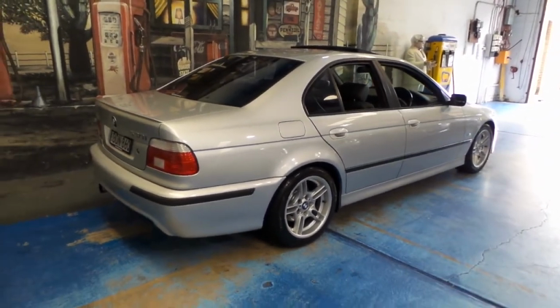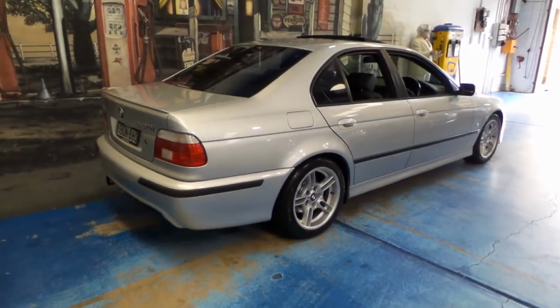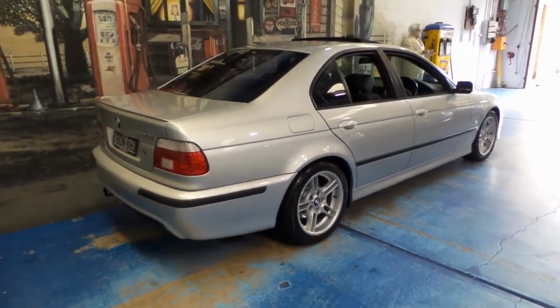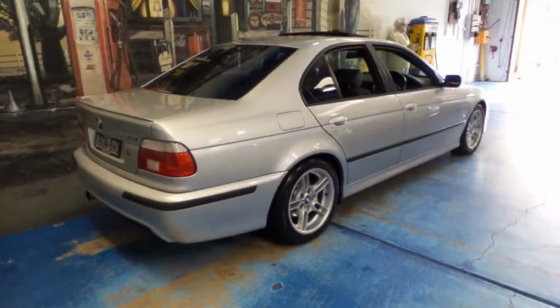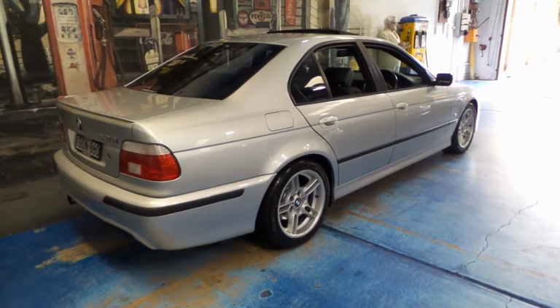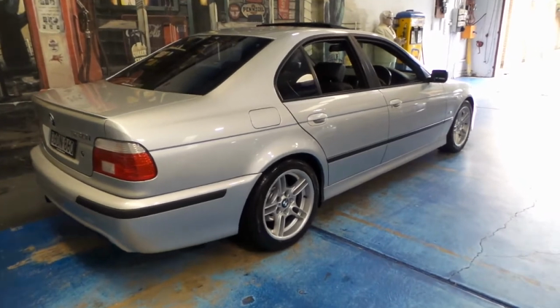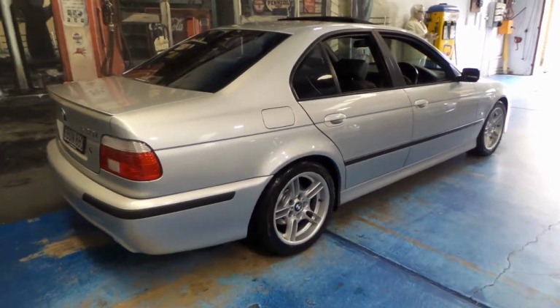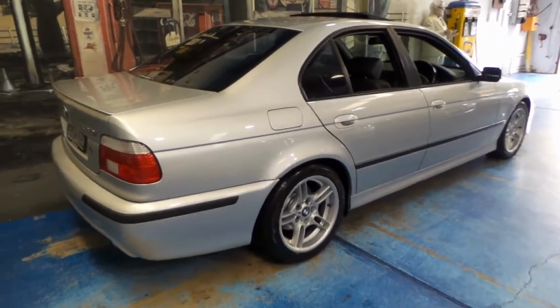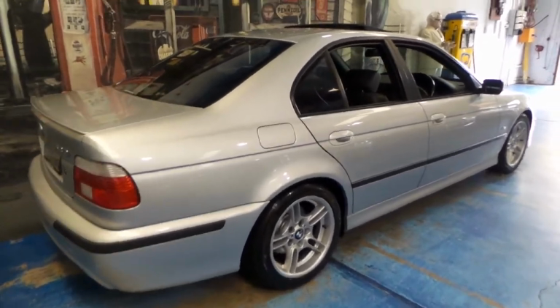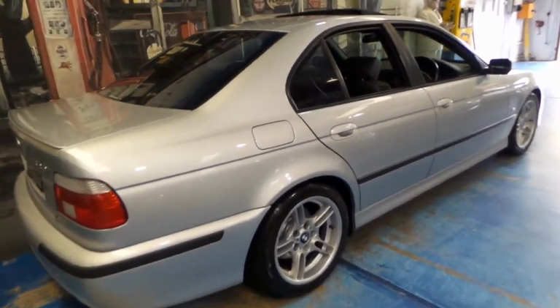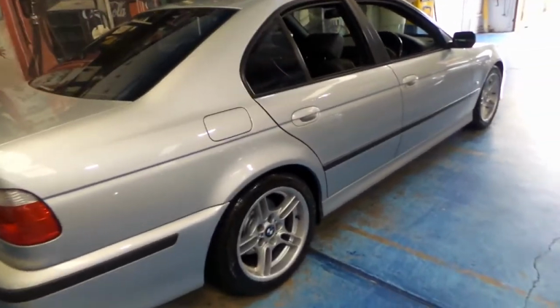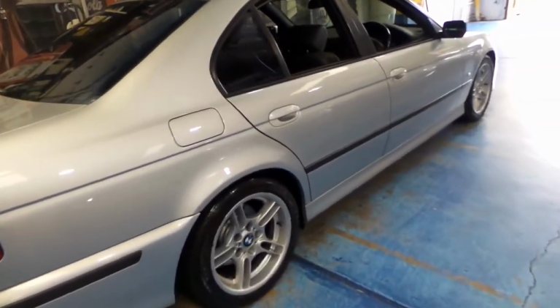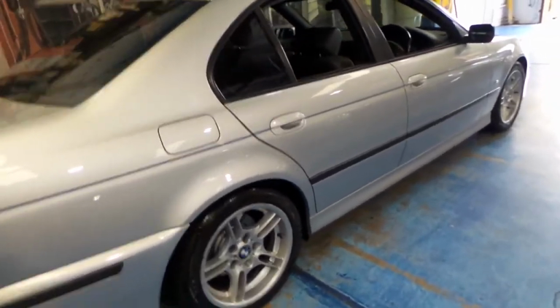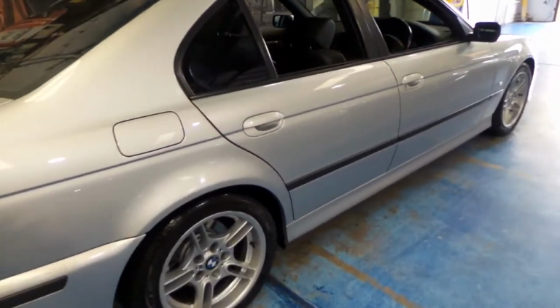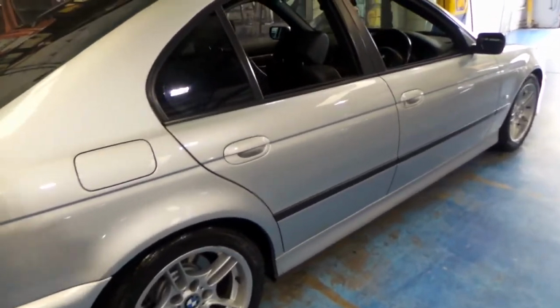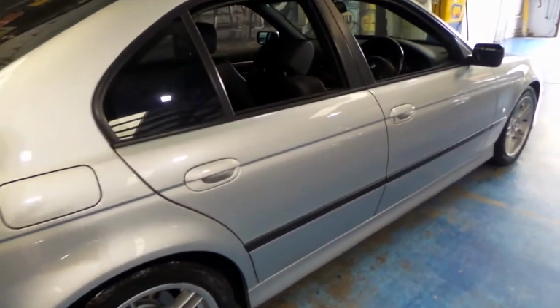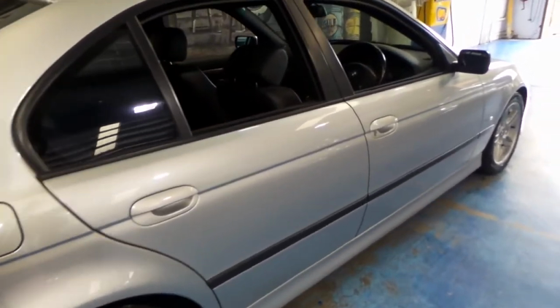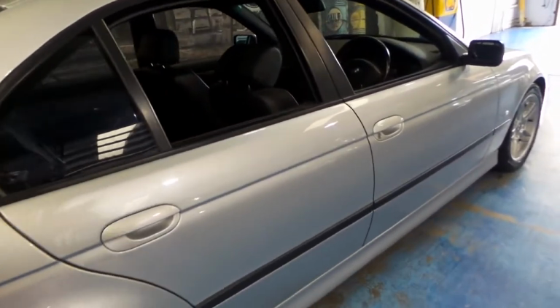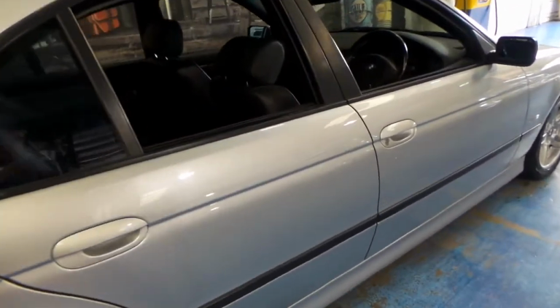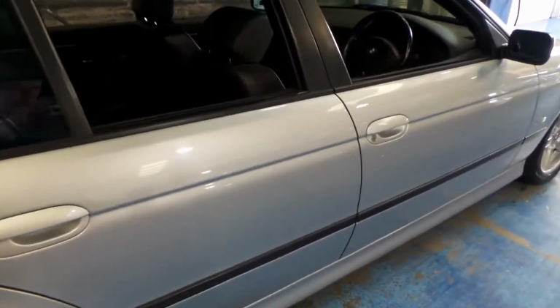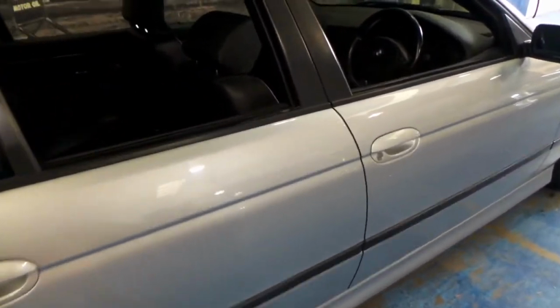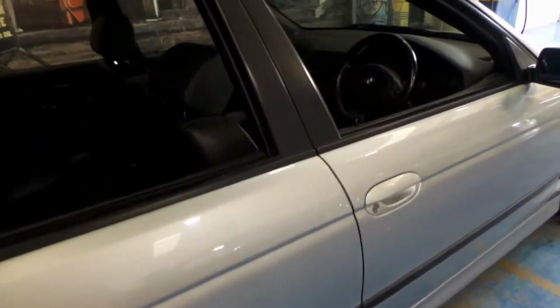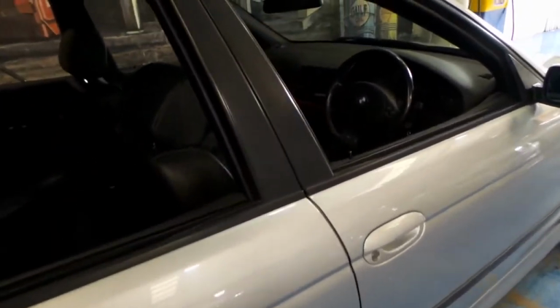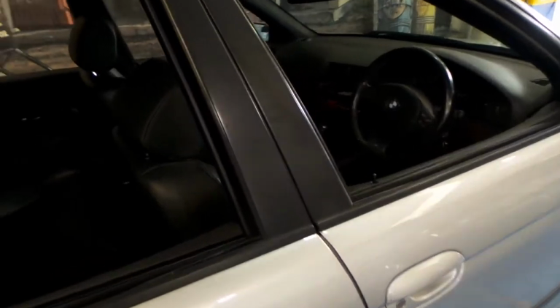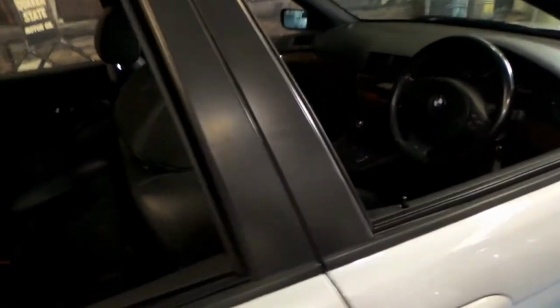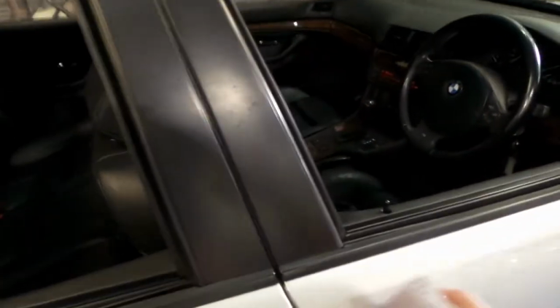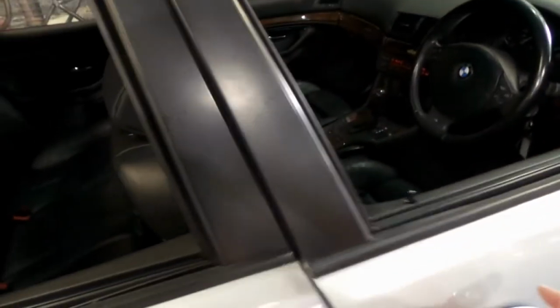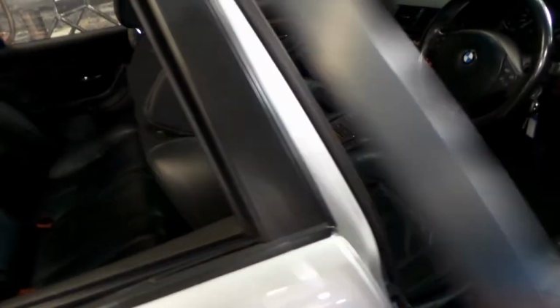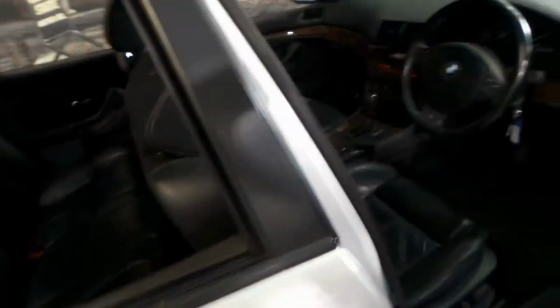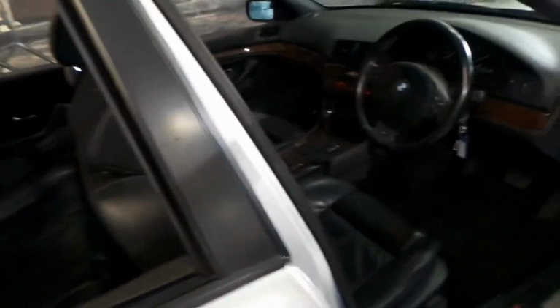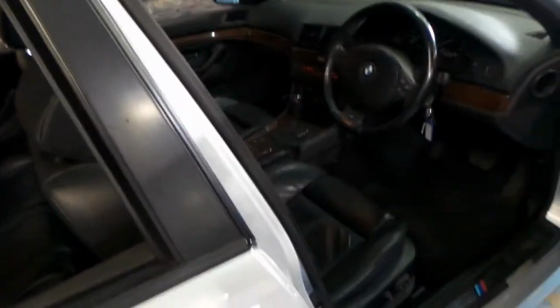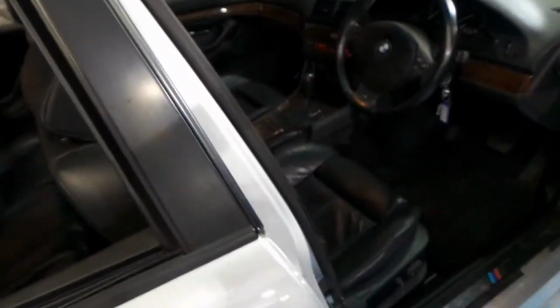The E39 was a very popular series. I think you'll find that just about every single person who's owned one absolutely loved it.